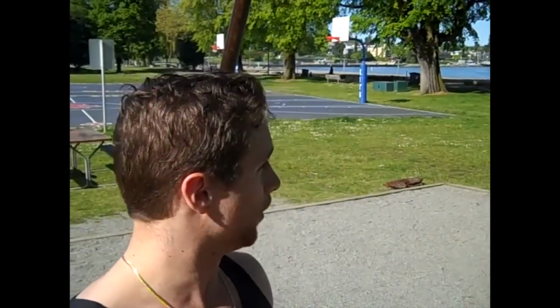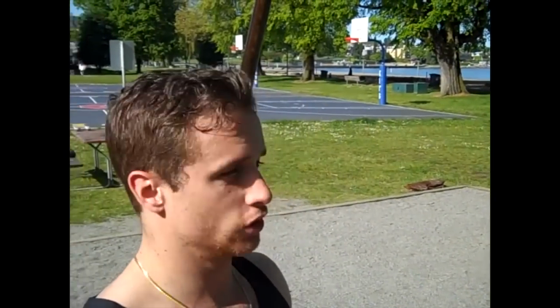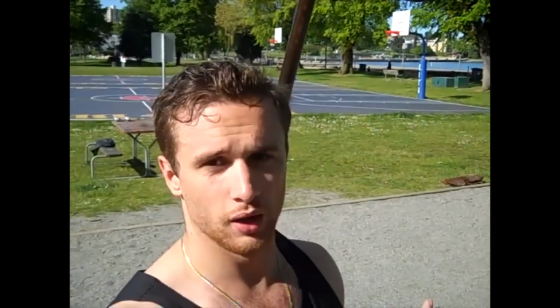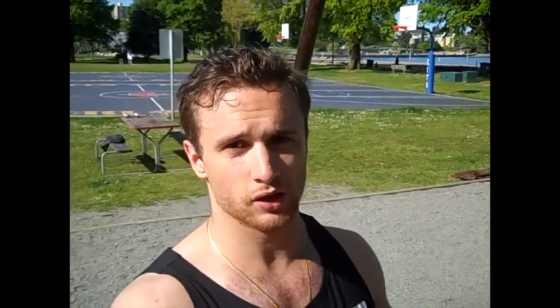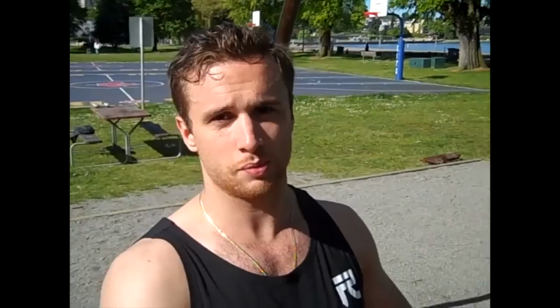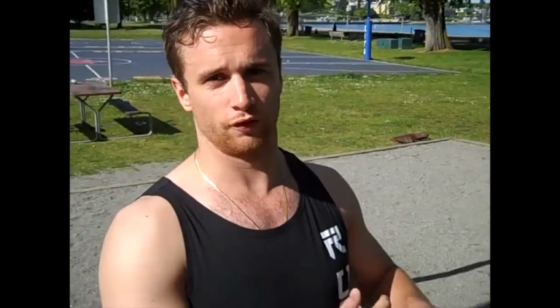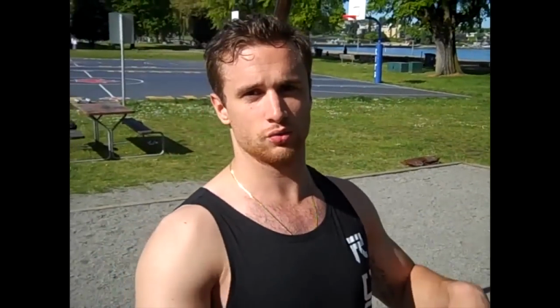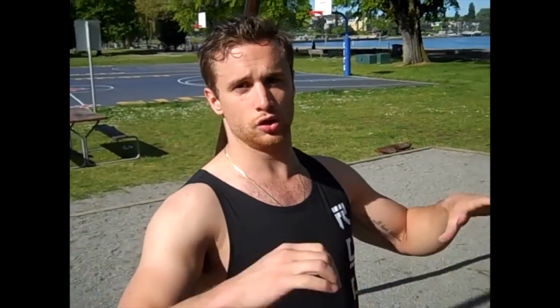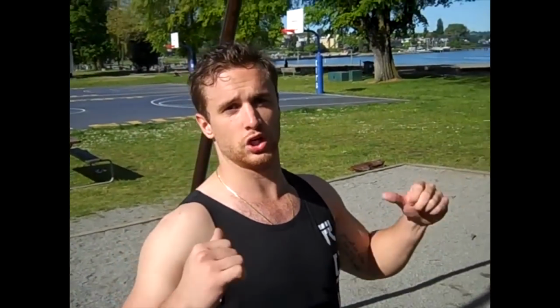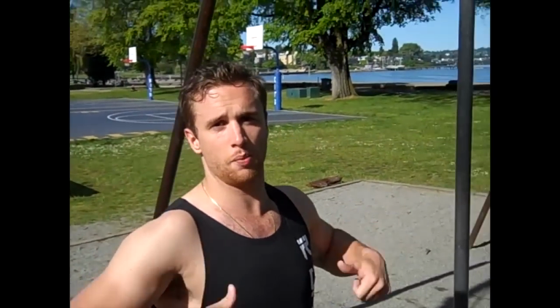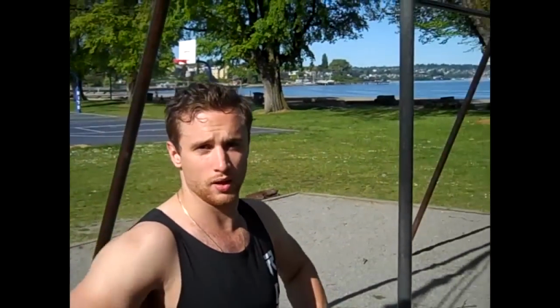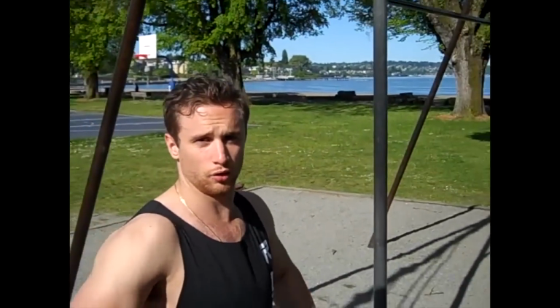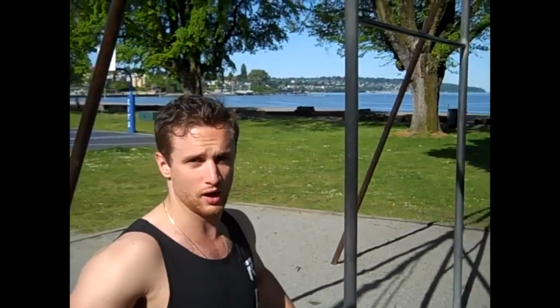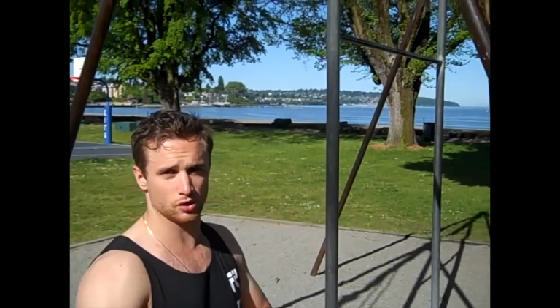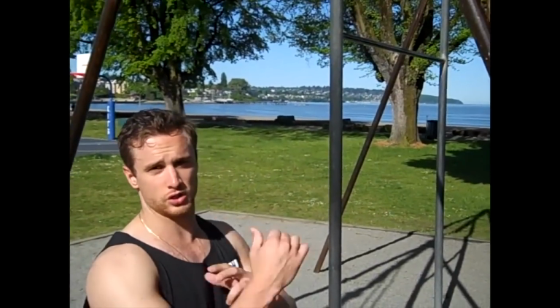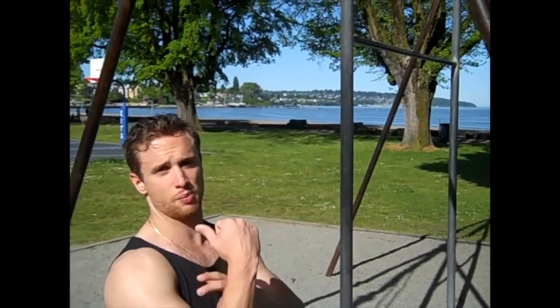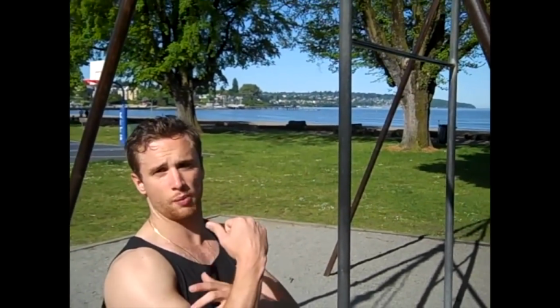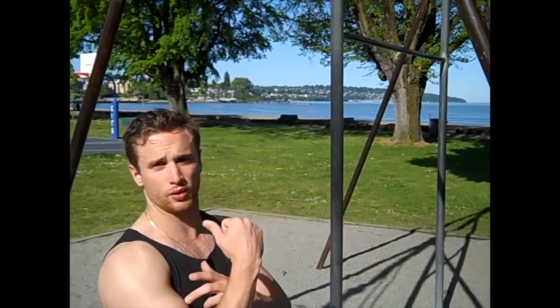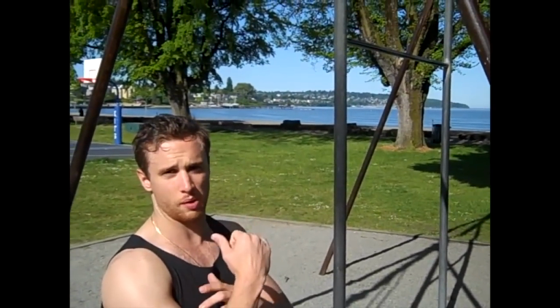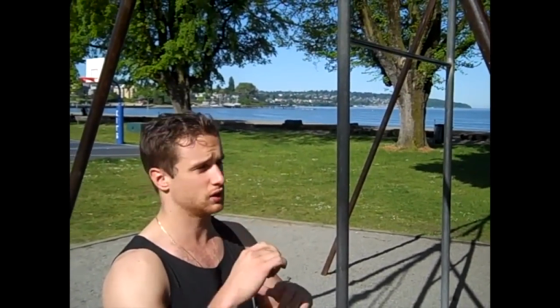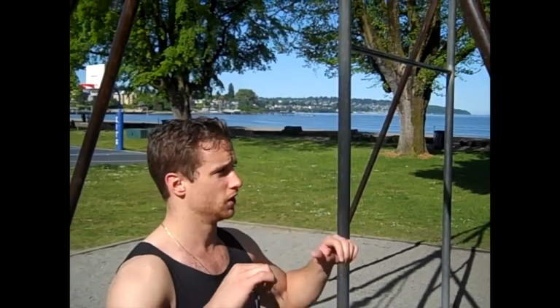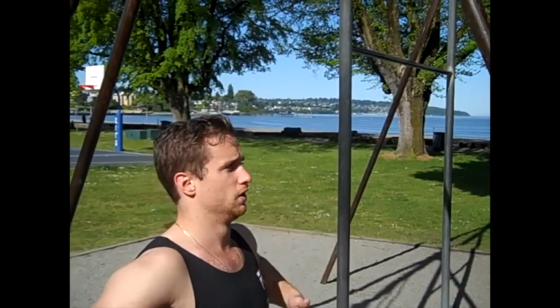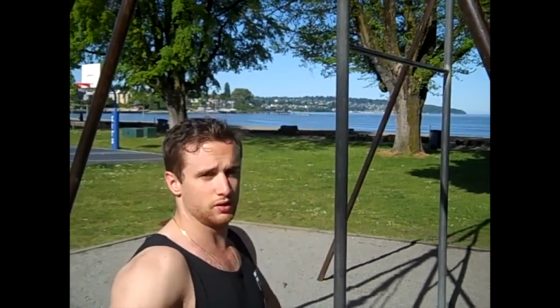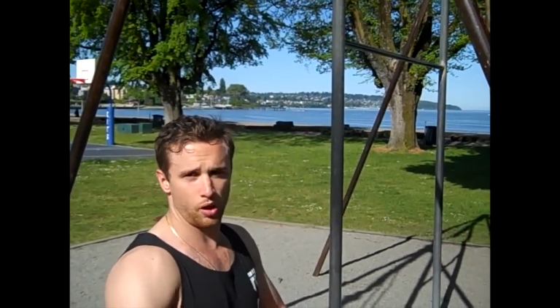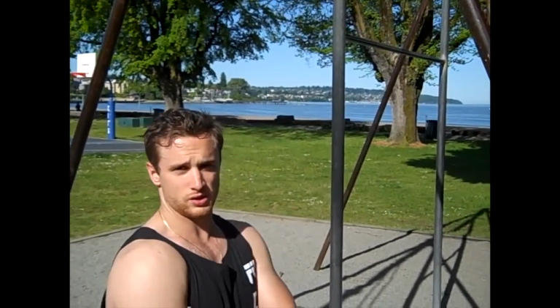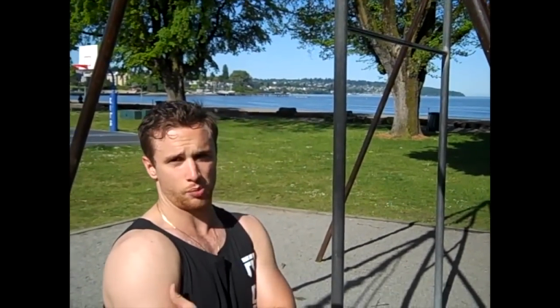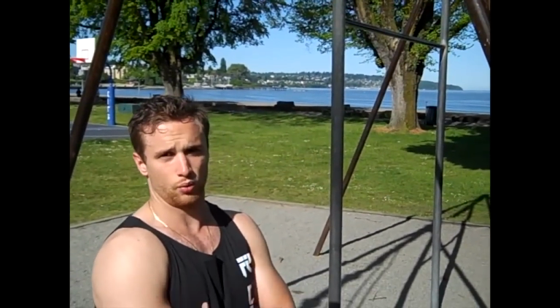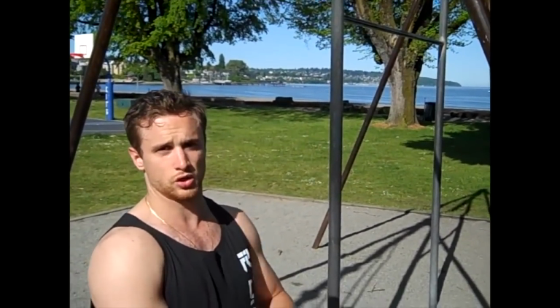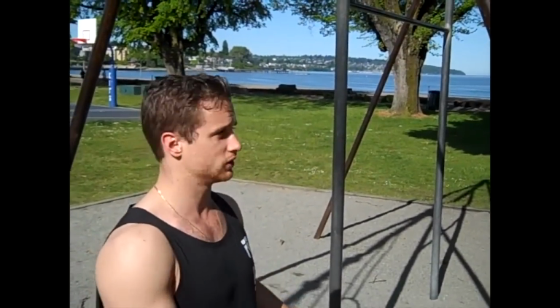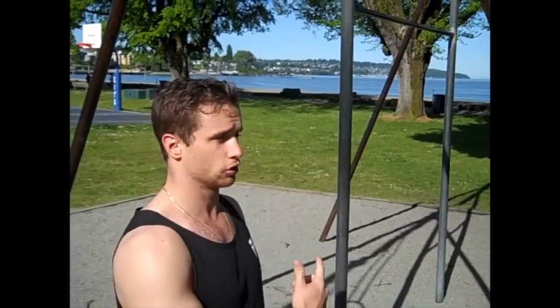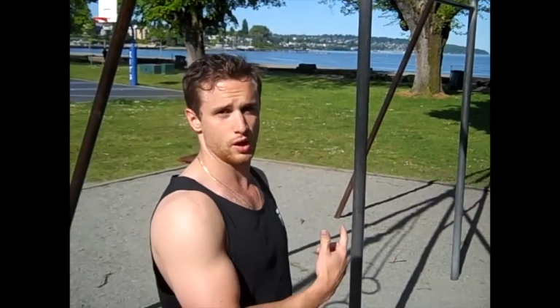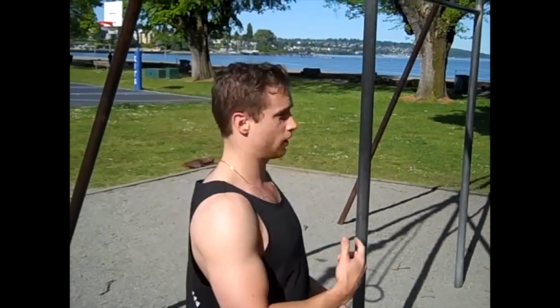The first exercise is the muscle-up. You do a chin-up into a dip. The chin-up will help work your biceps and the dip will obviously help work your triceps. I'll show you that right now.